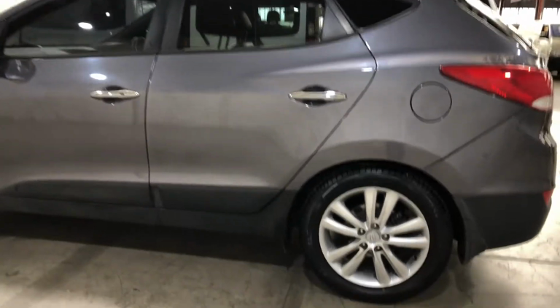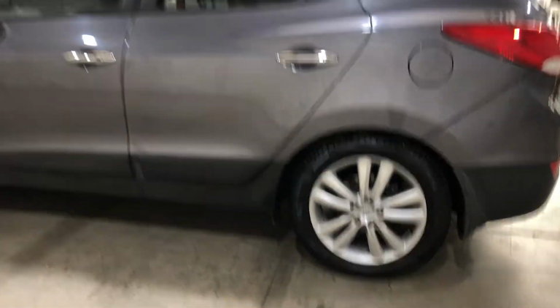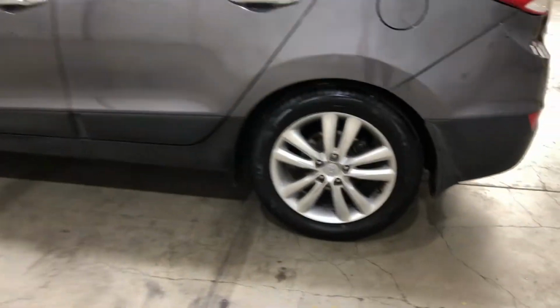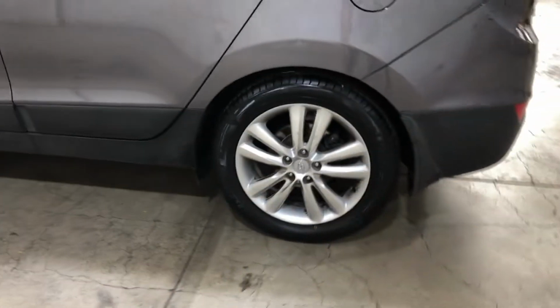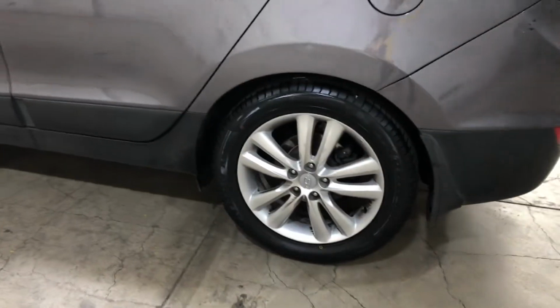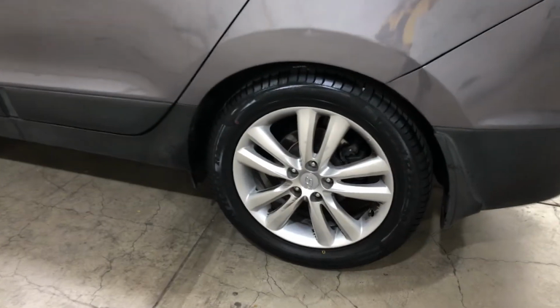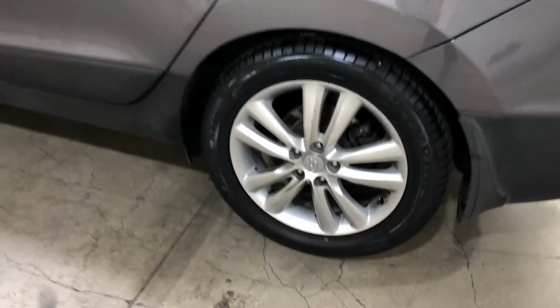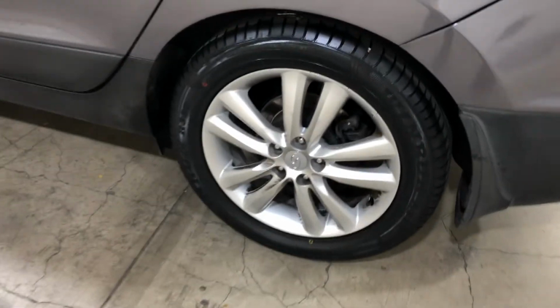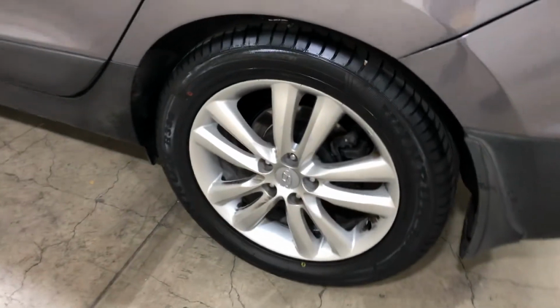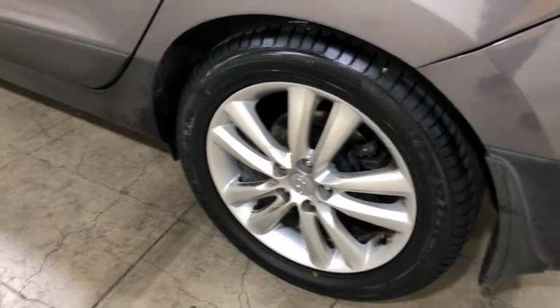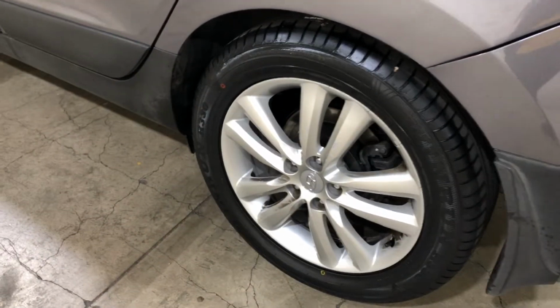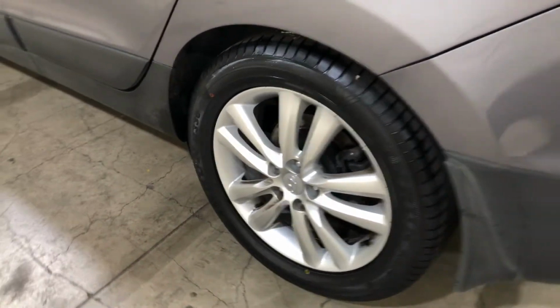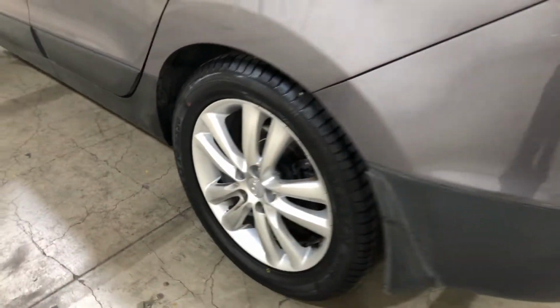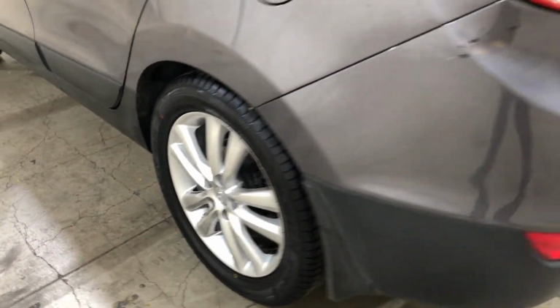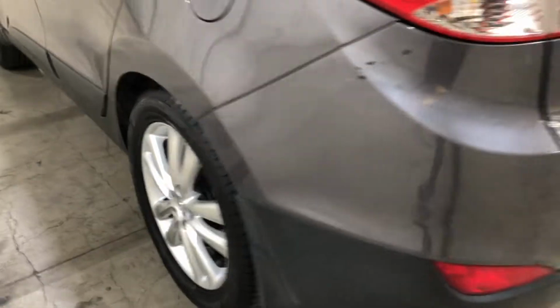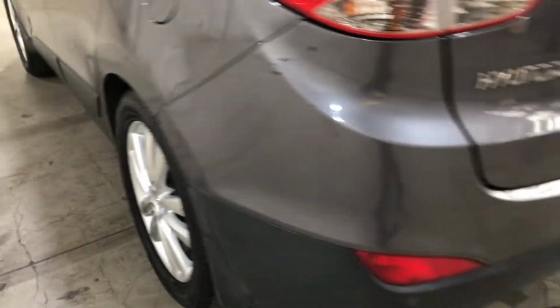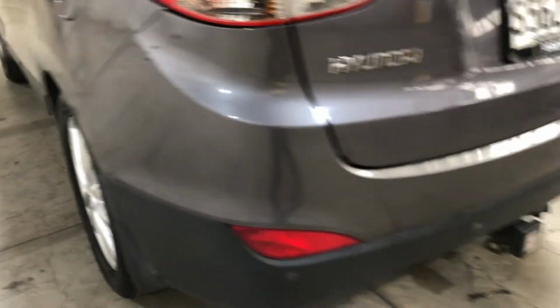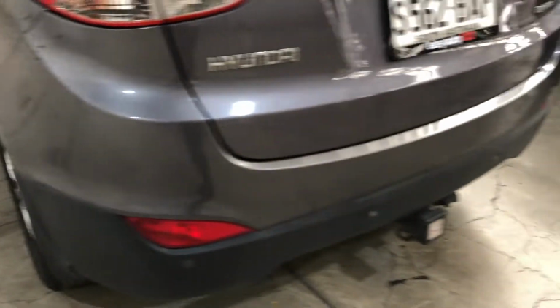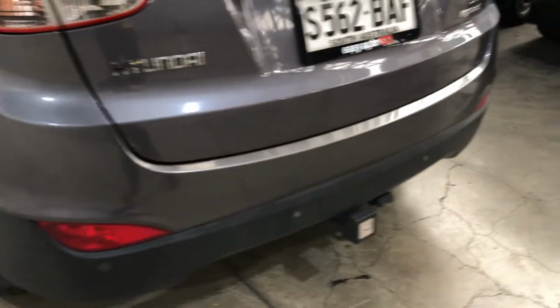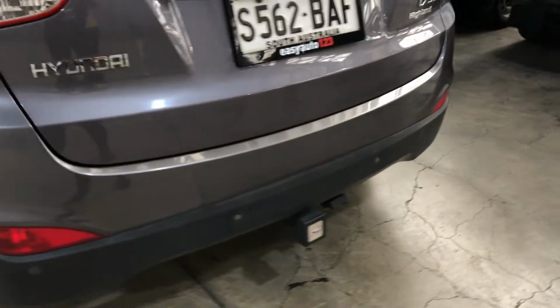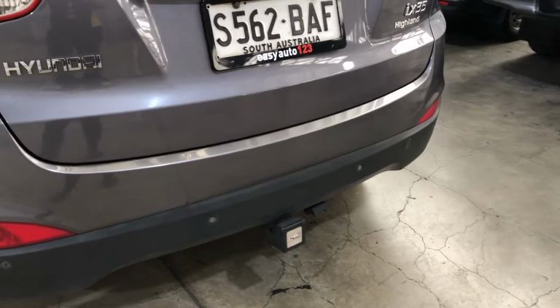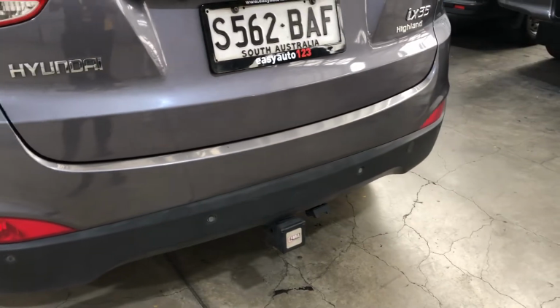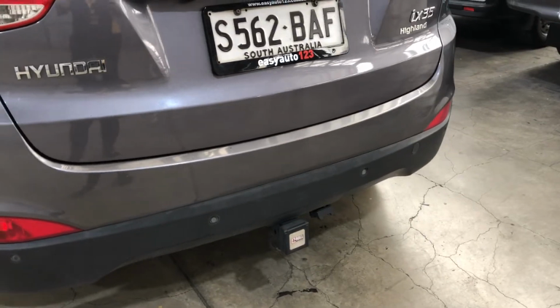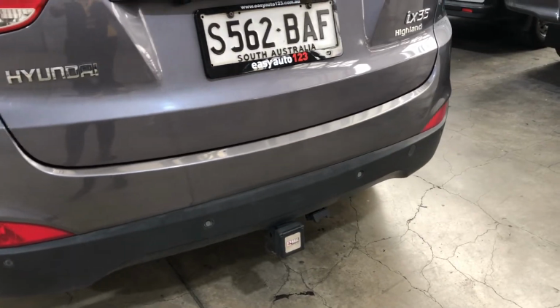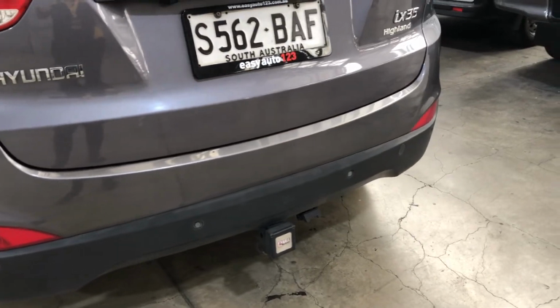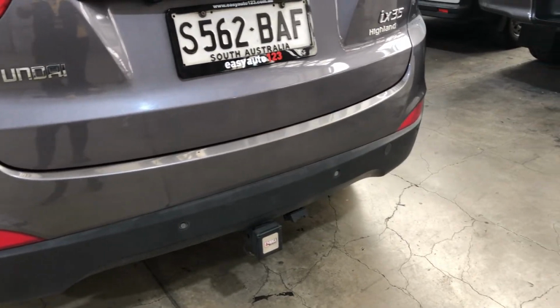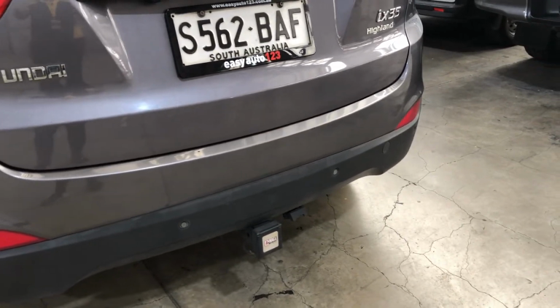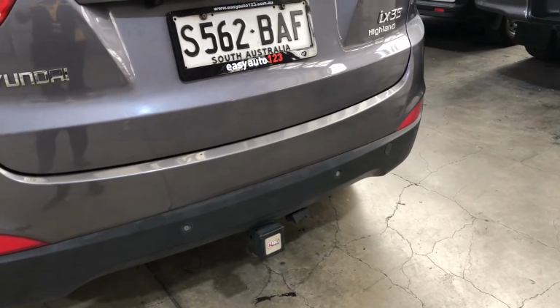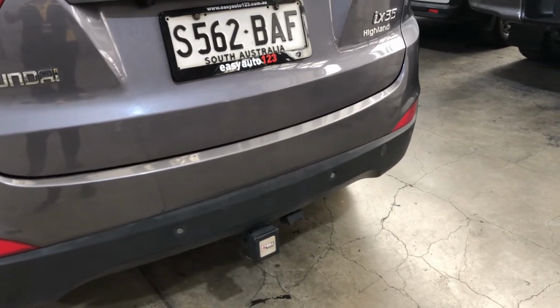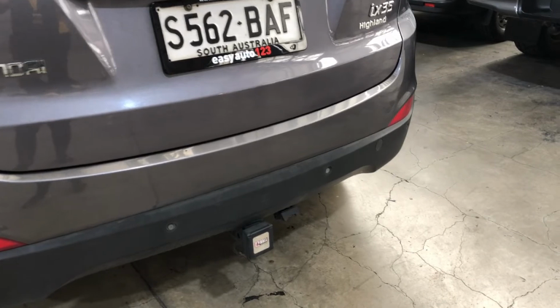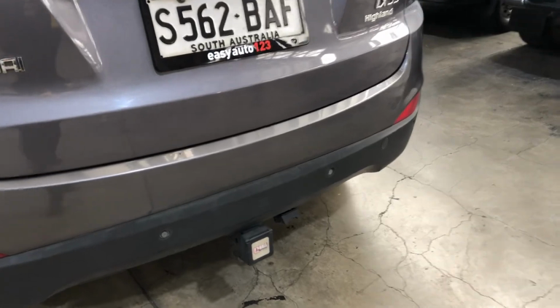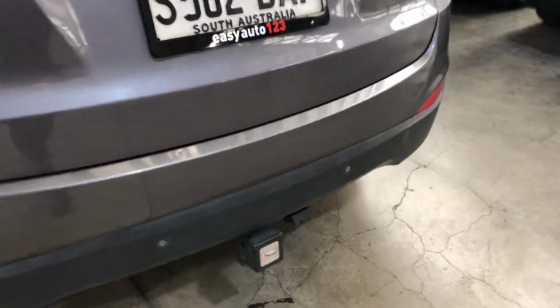It comes with 18 inch rims with plenty of tread on all four tyres. The car has also been fitted with rear parking sensors and a tow bar with up to 1.2 tonne towing capacity.